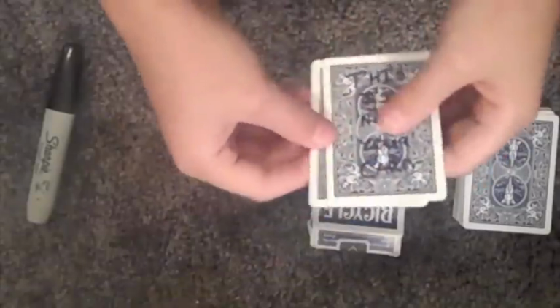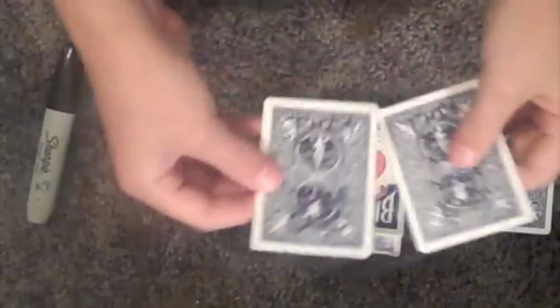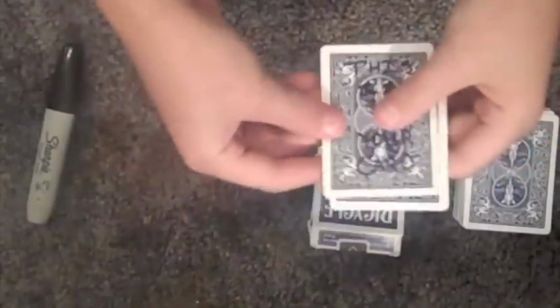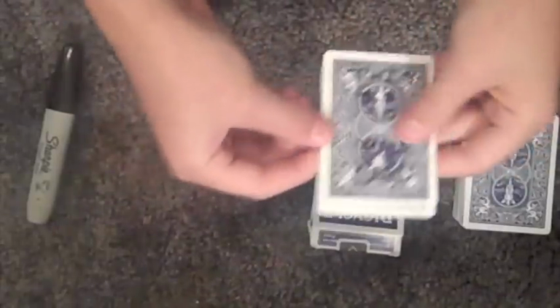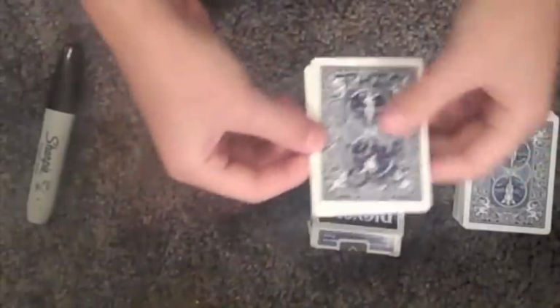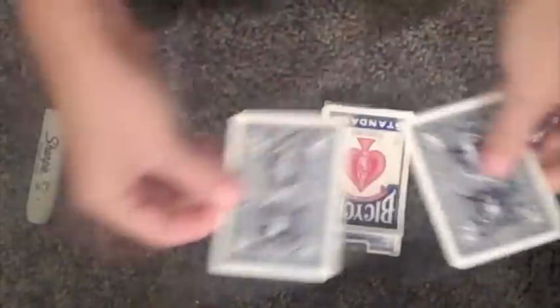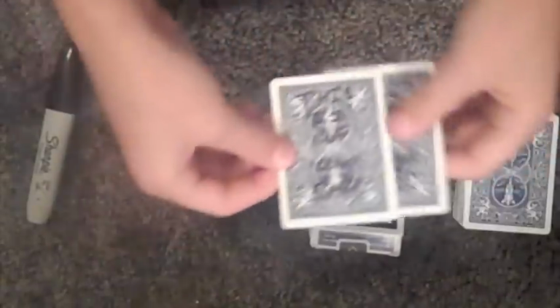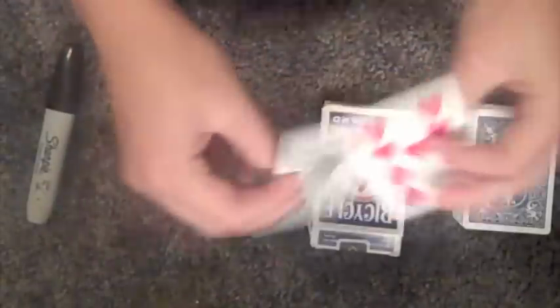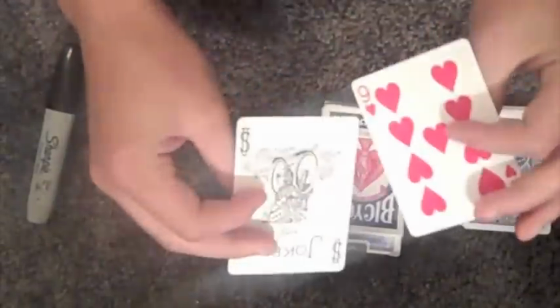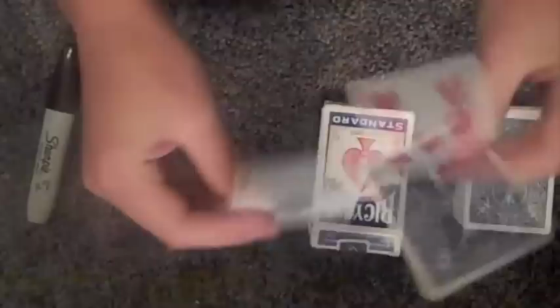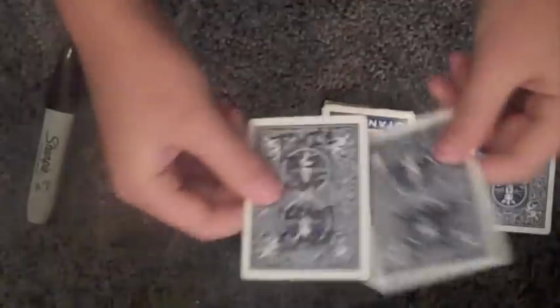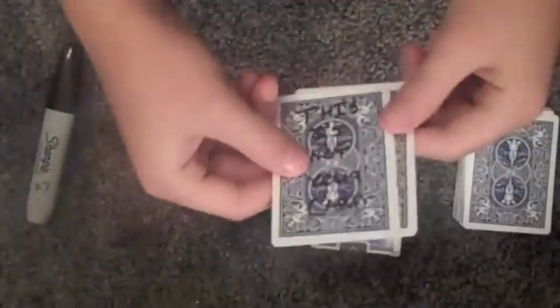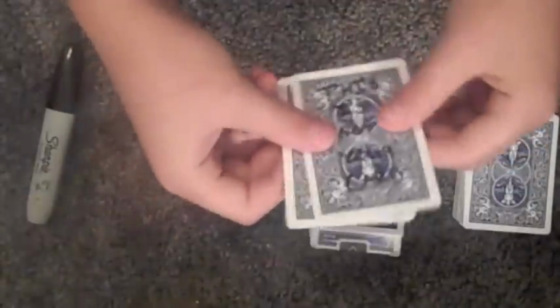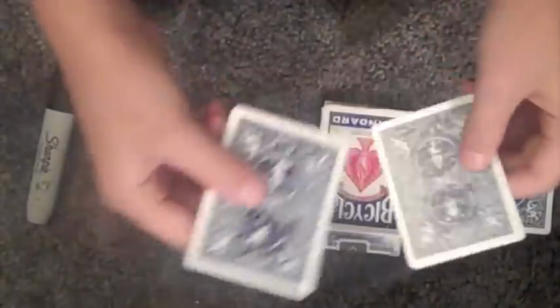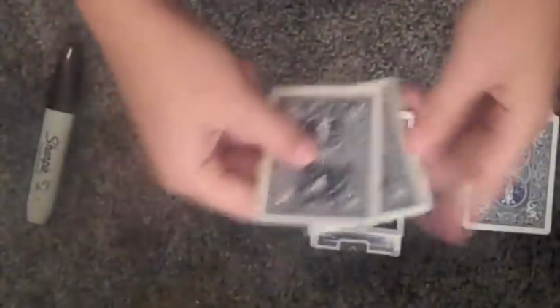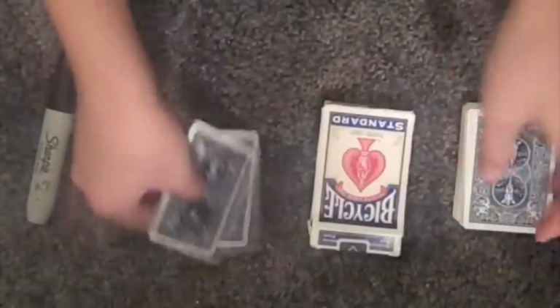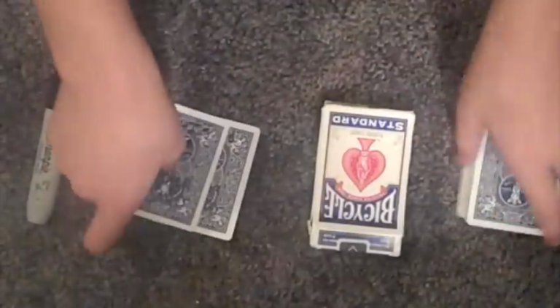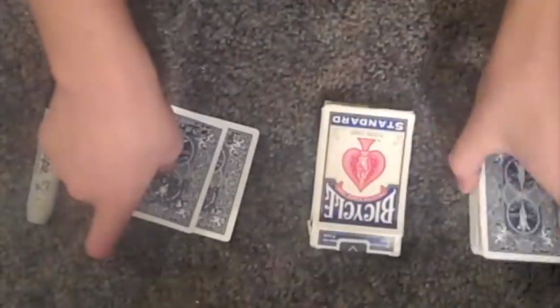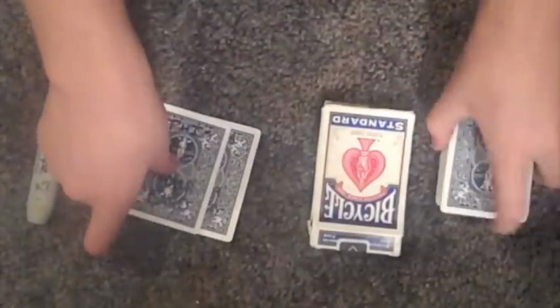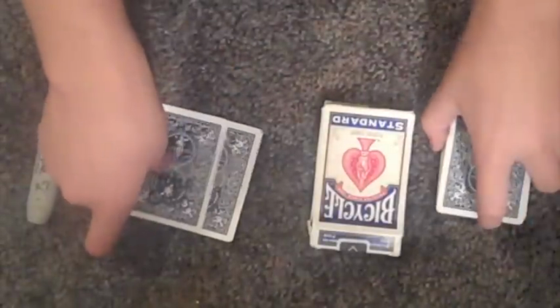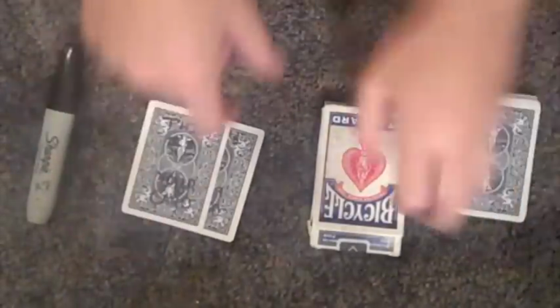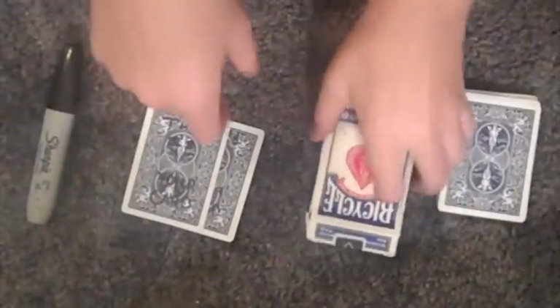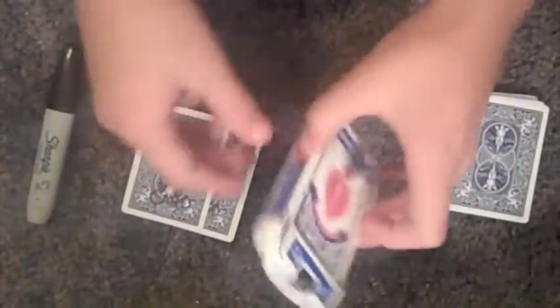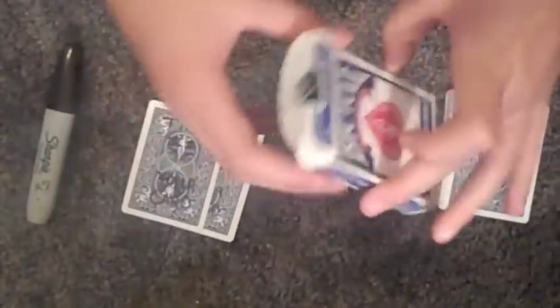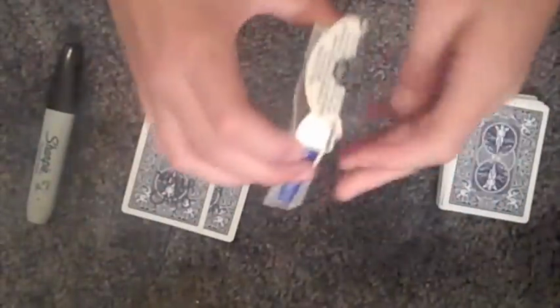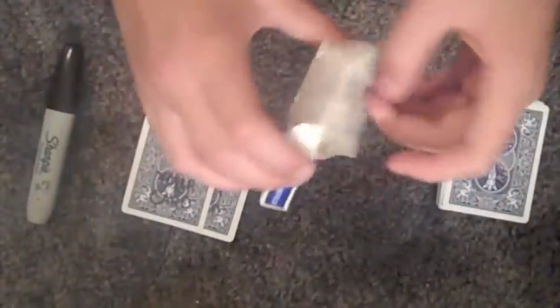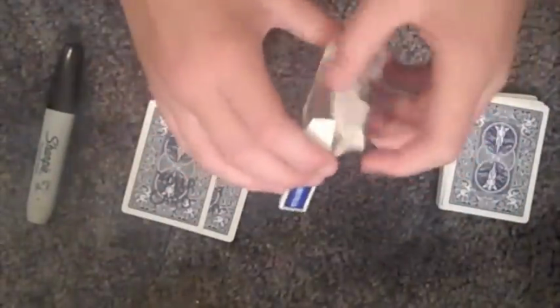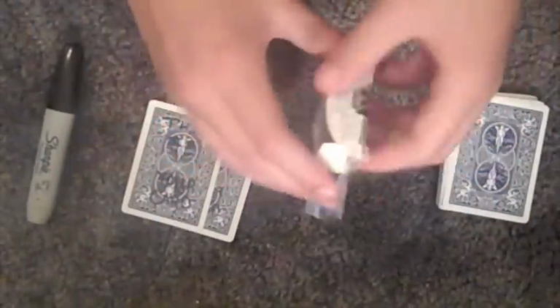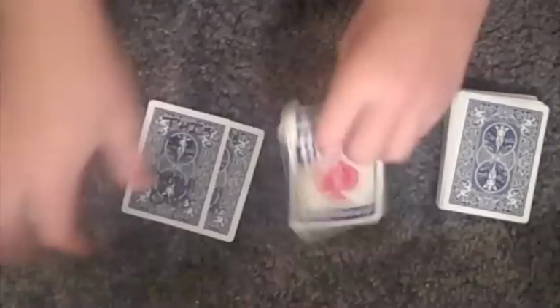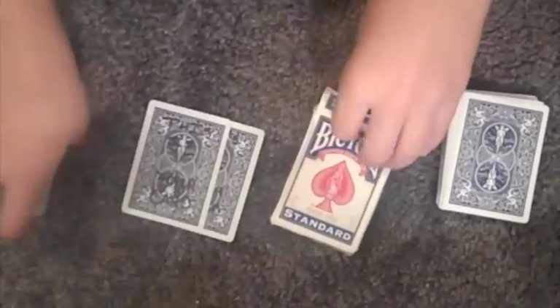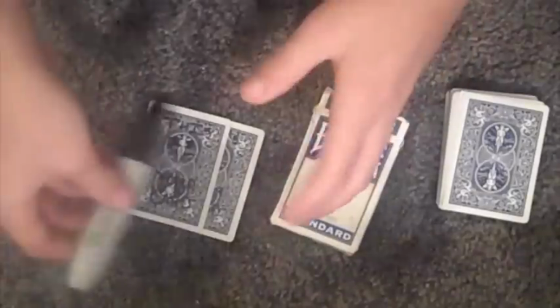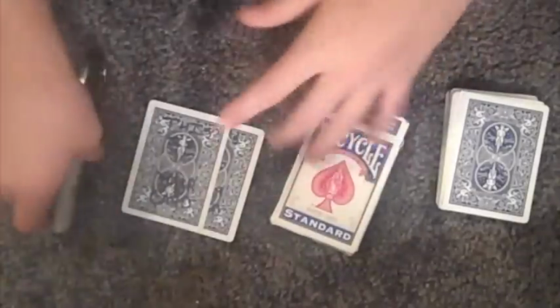Alright, so you're going to need a joker and an indifferent card, and obviously a deck of cards, an empty box, and a sharpie.